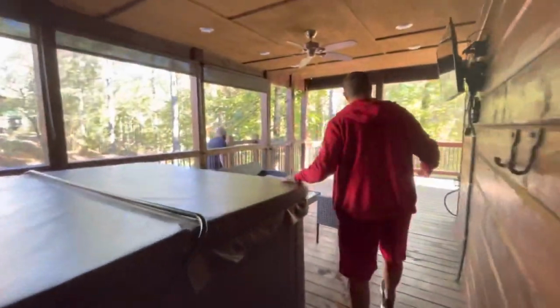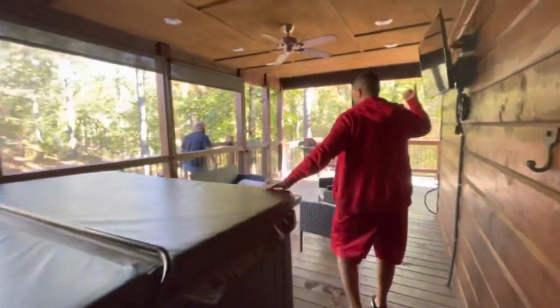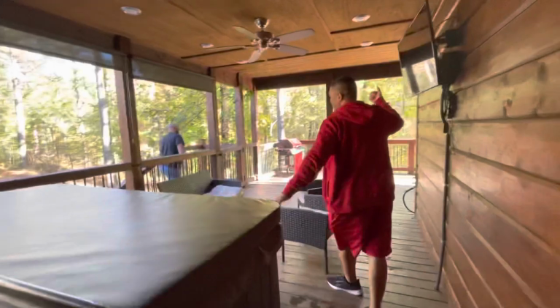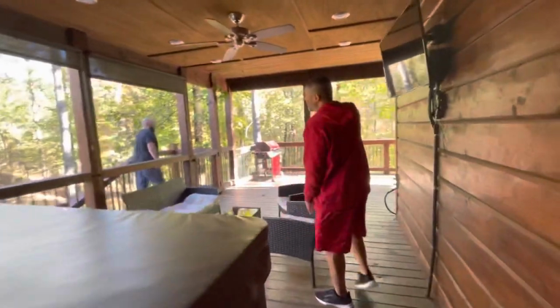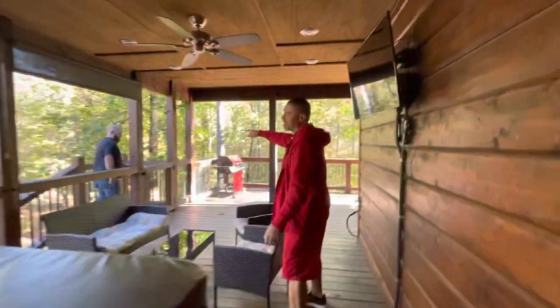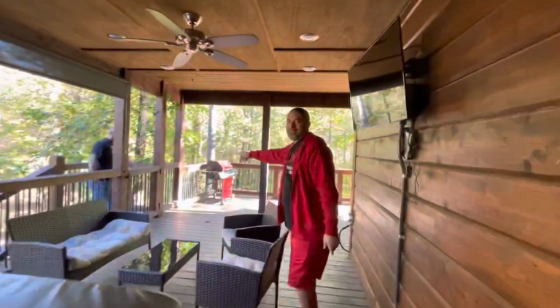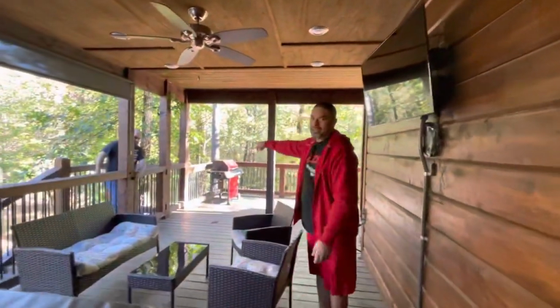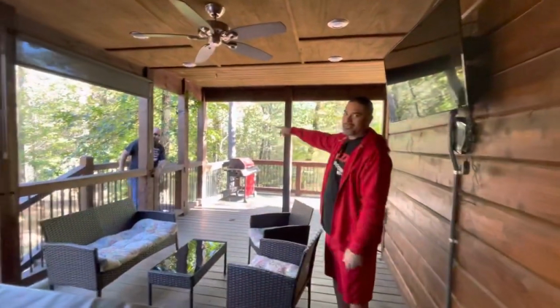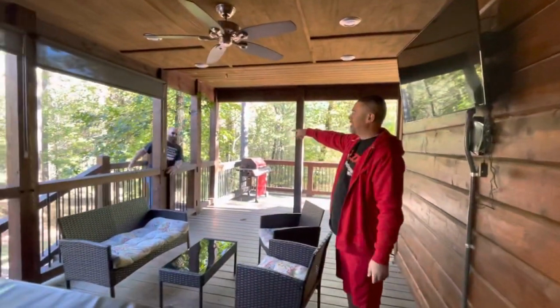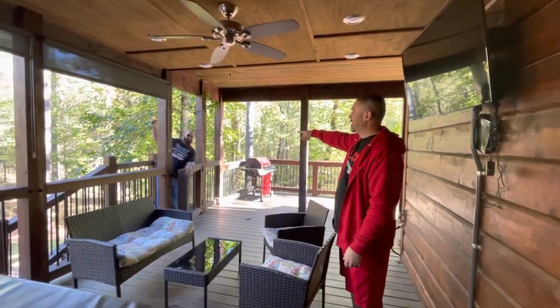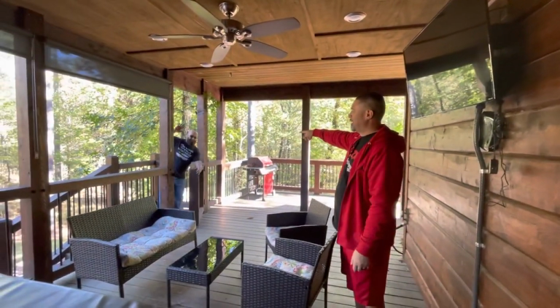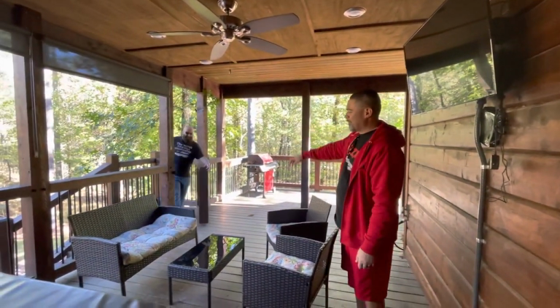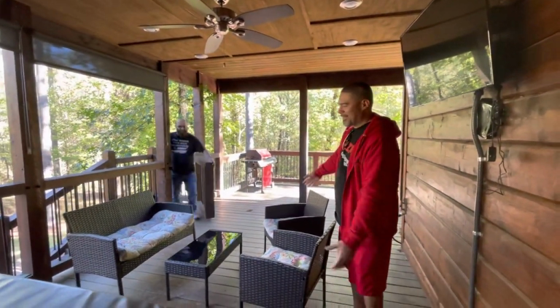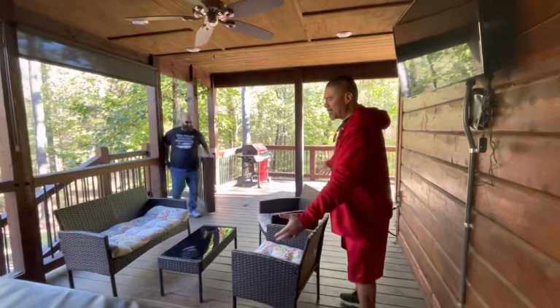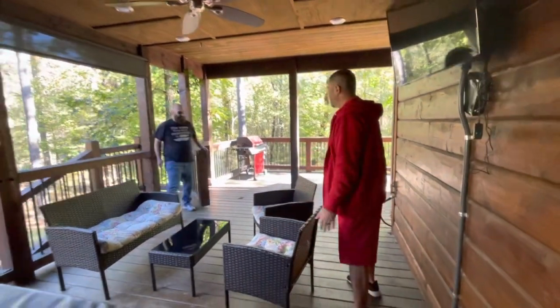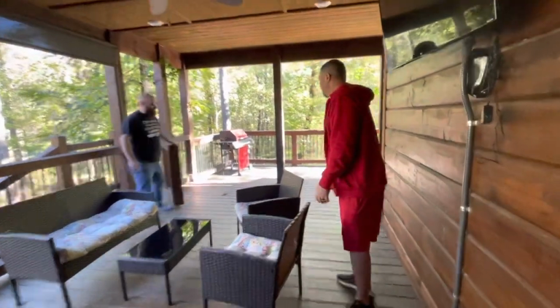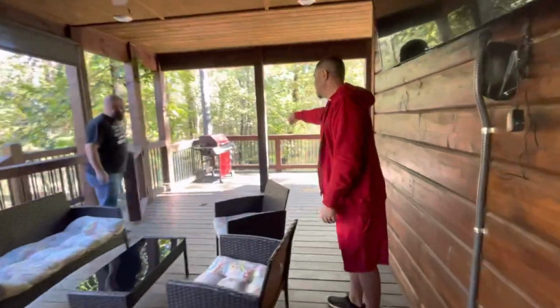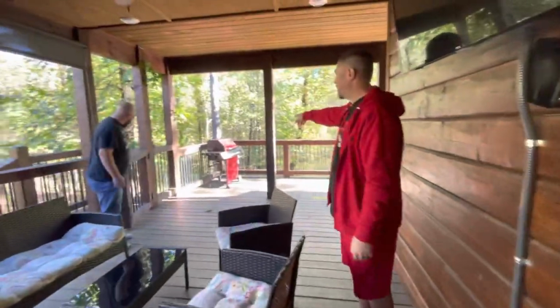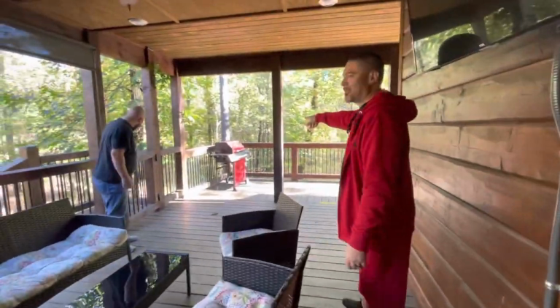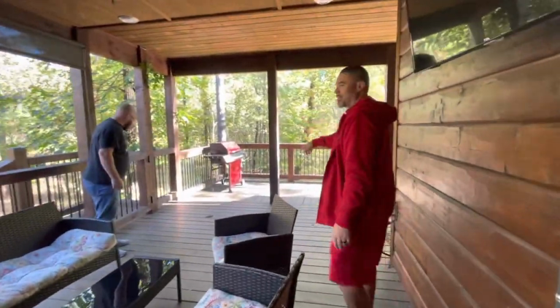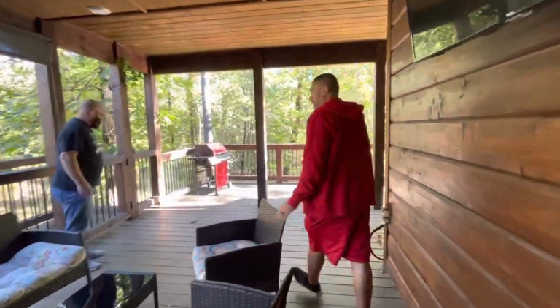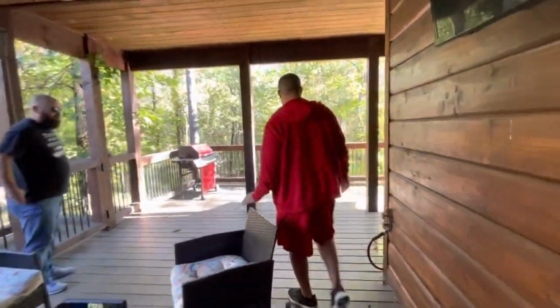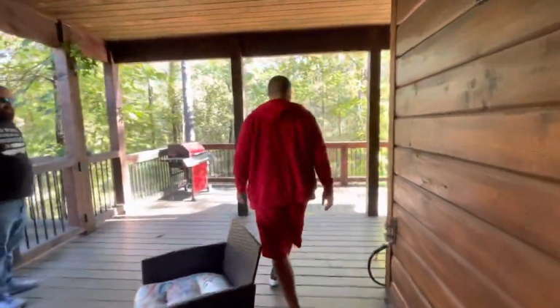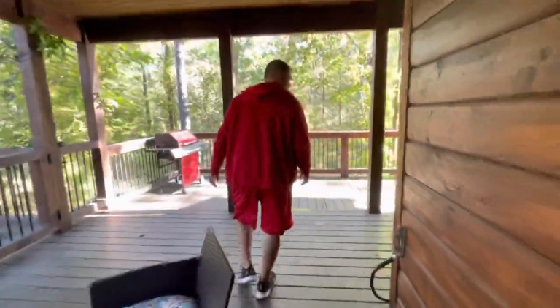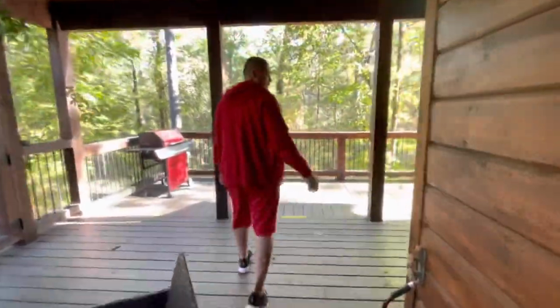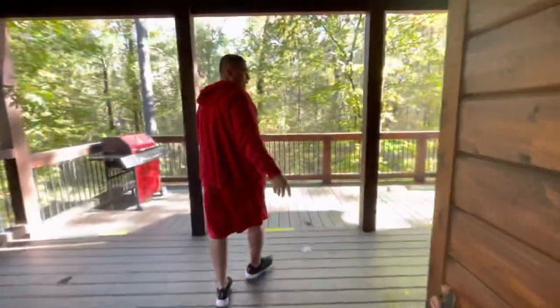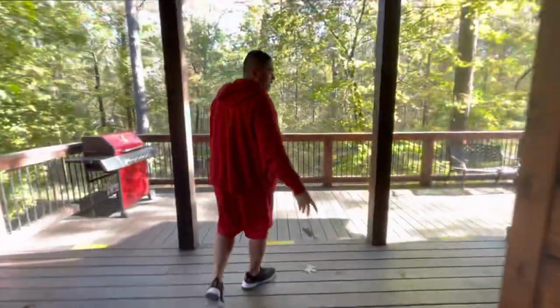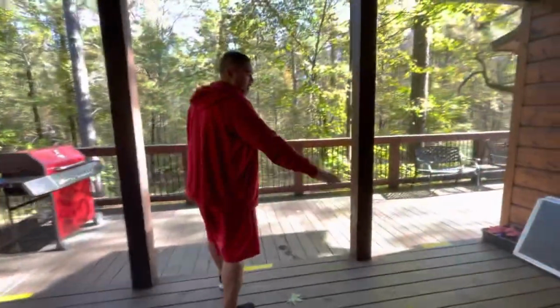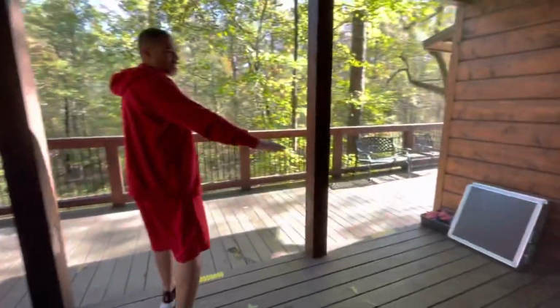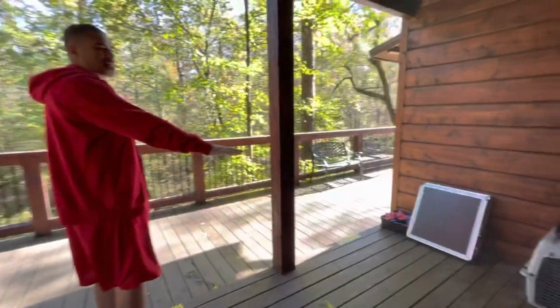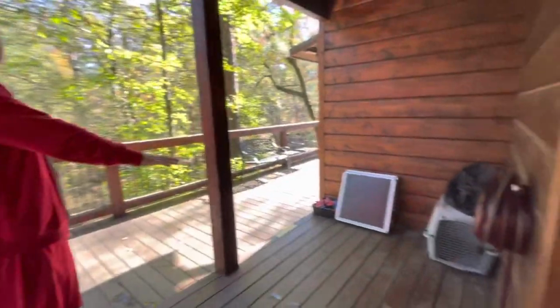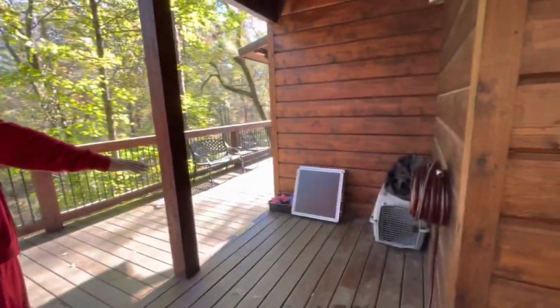There's a TV, a little sitting area, and a barbeque. All of this comes with the cabin.